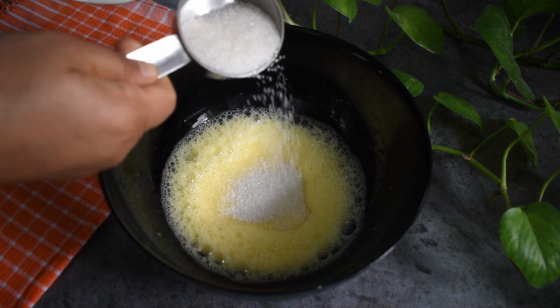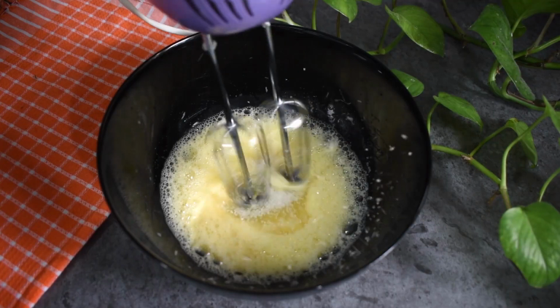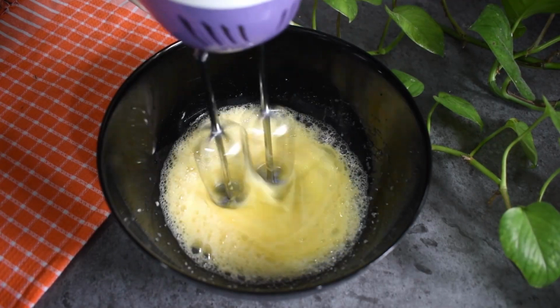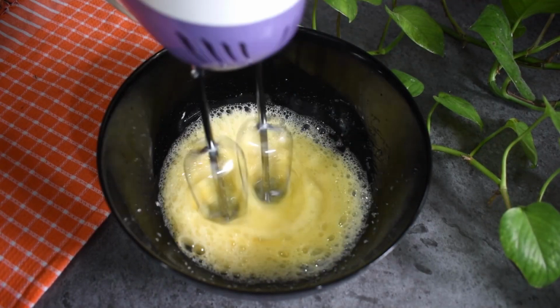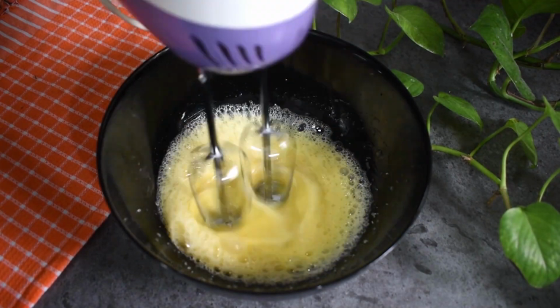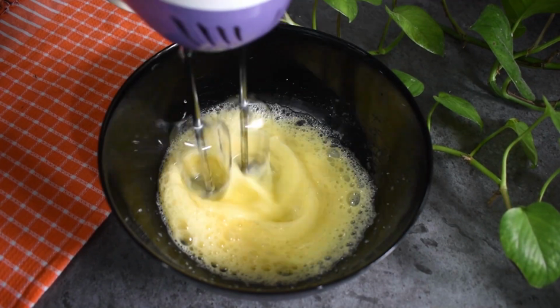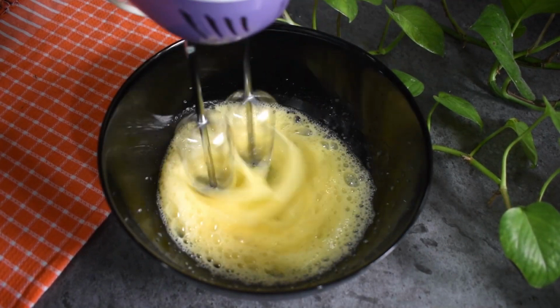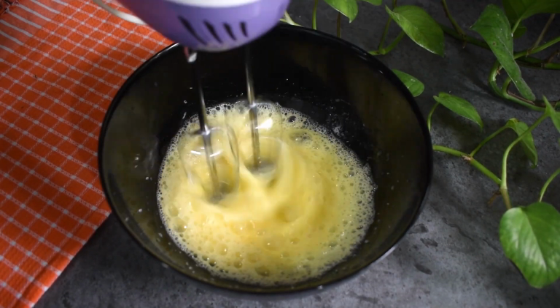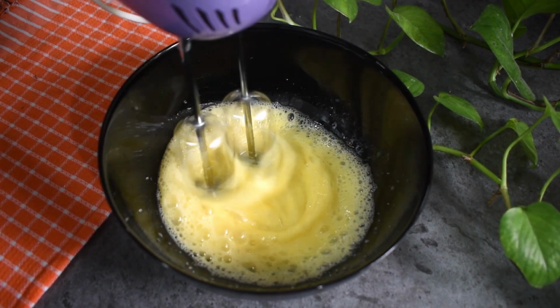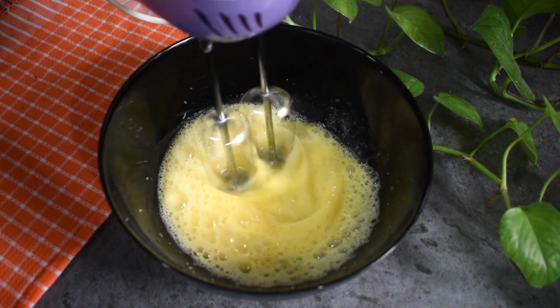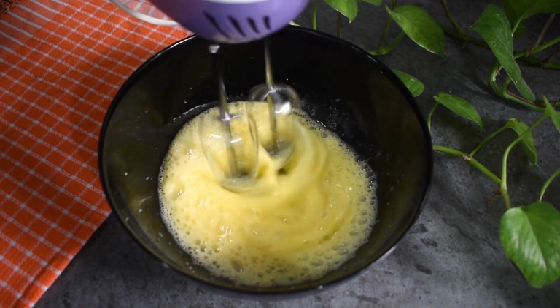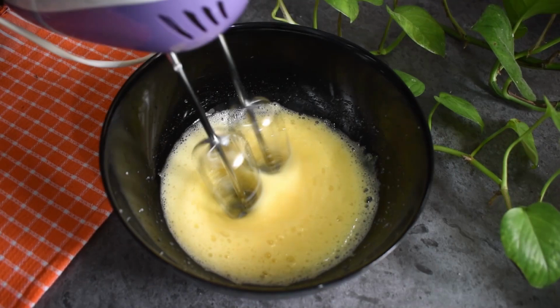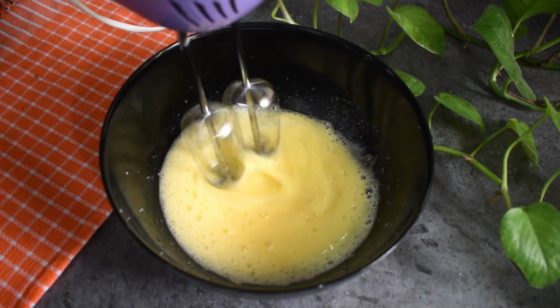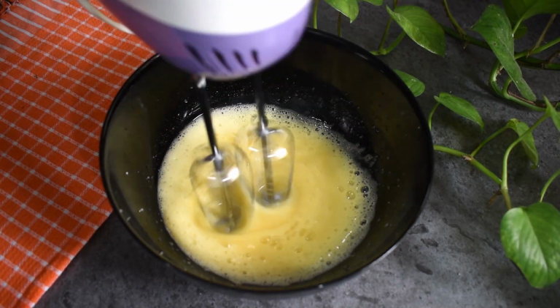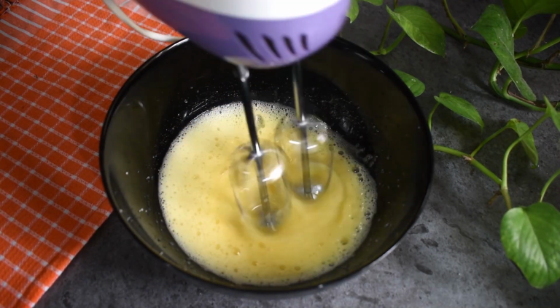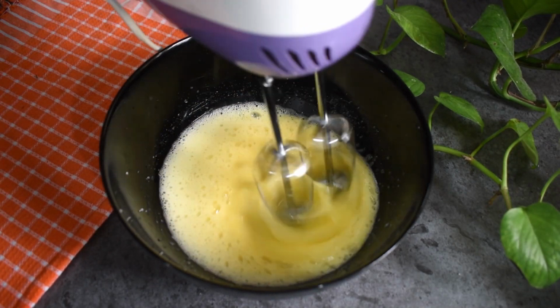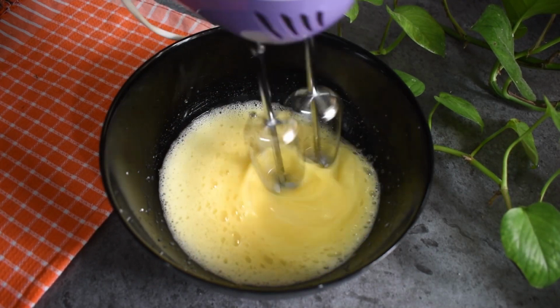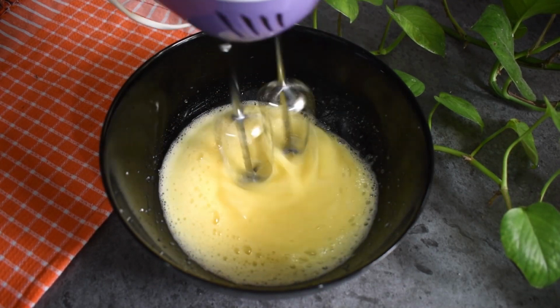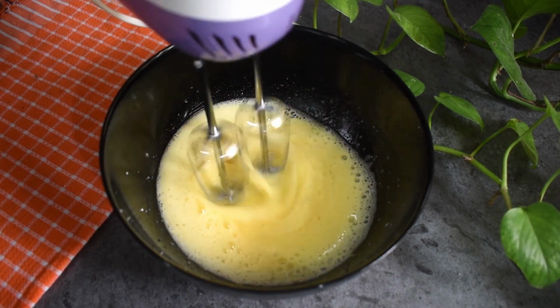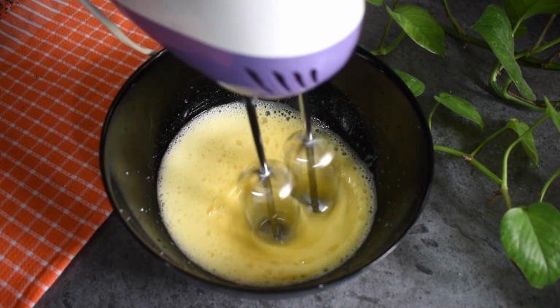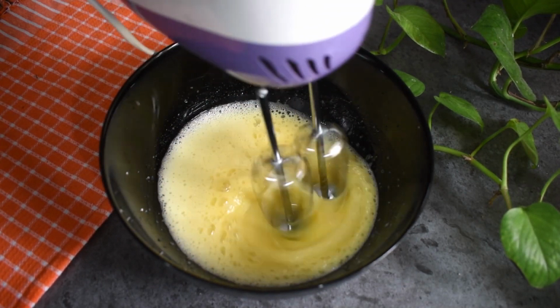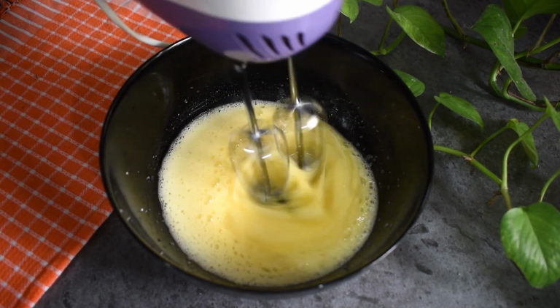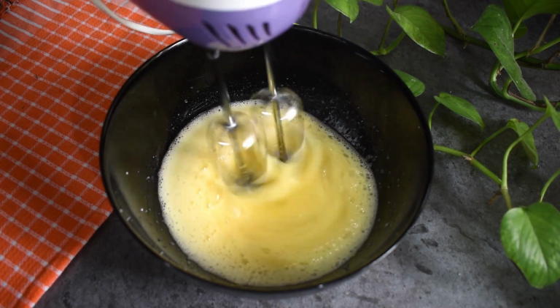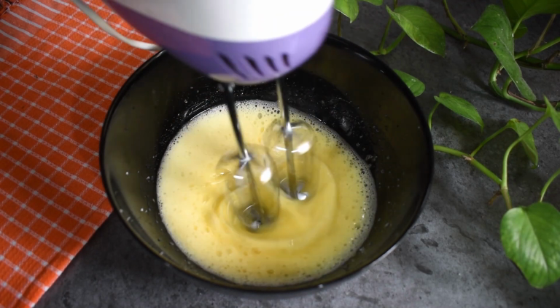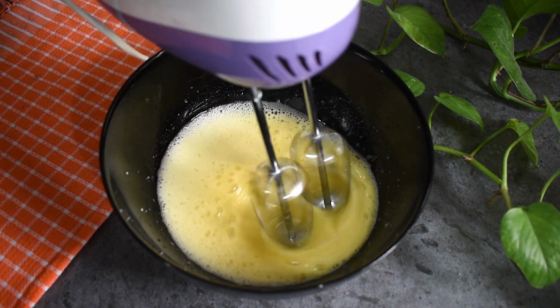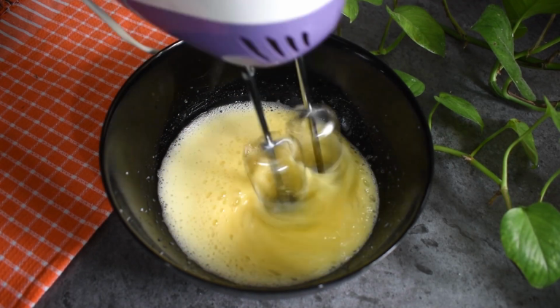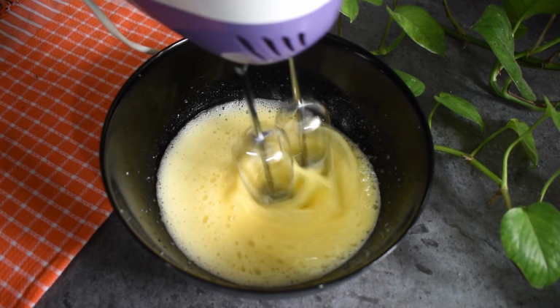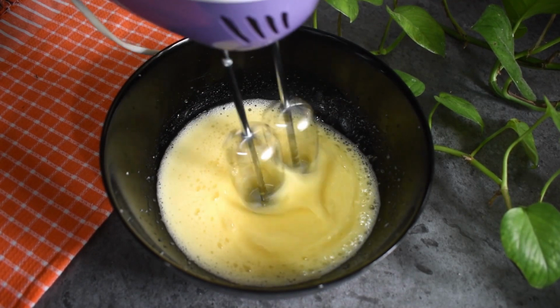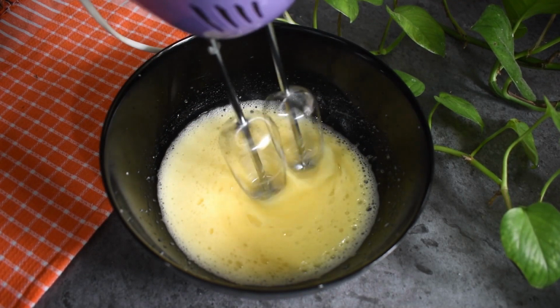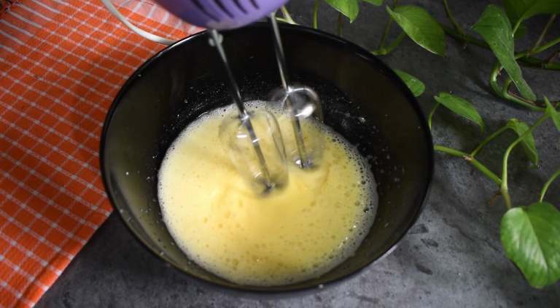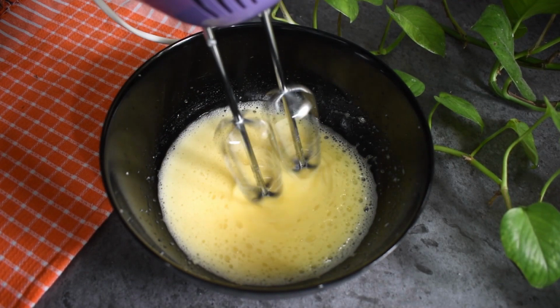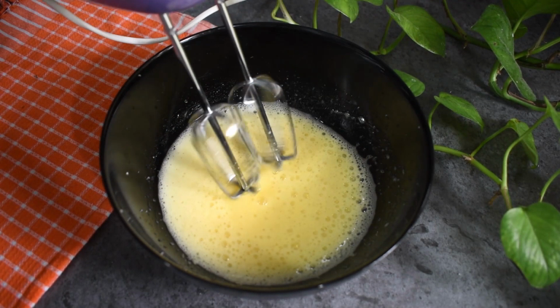Now we can add sugar. You can add 1/3 cup, or you can add 1/4 cup. That's why I'm going to add 40 grams, or 70 grams depending on your preference.